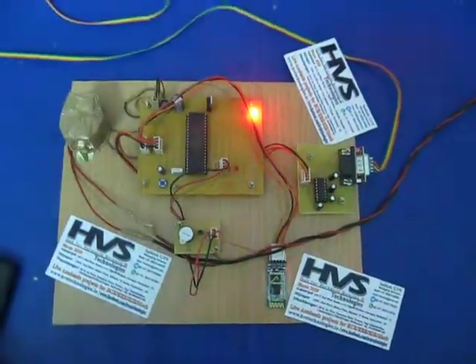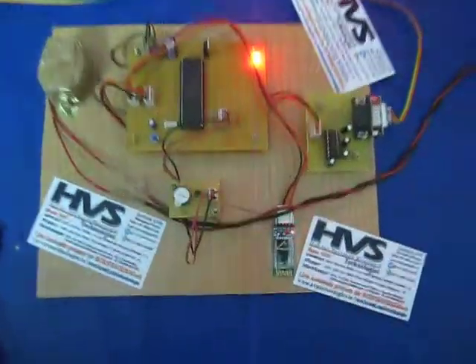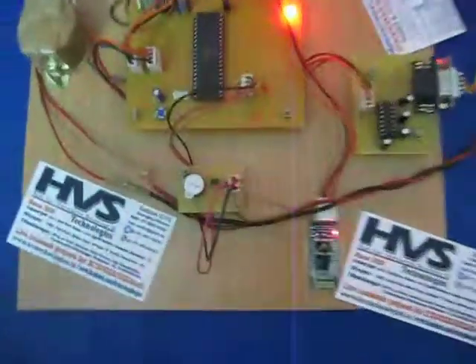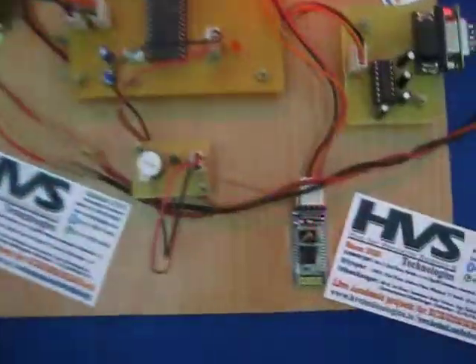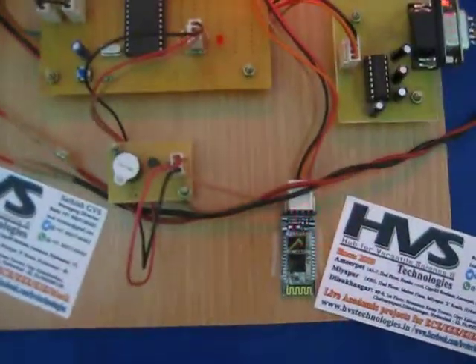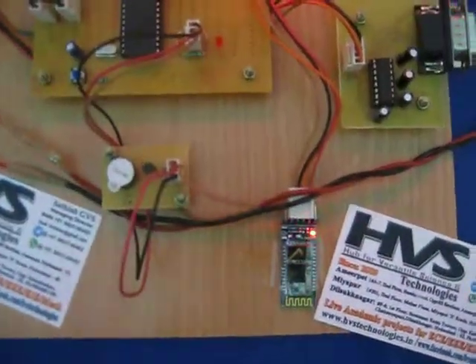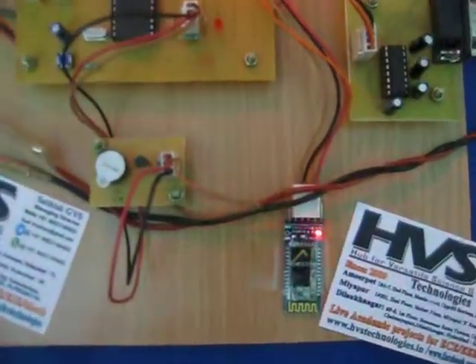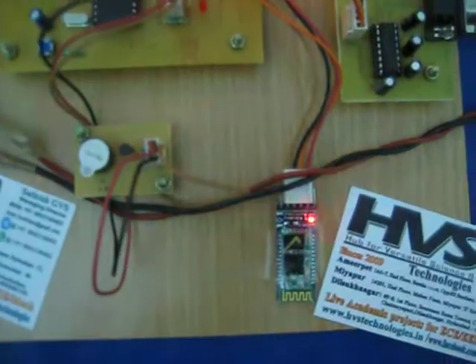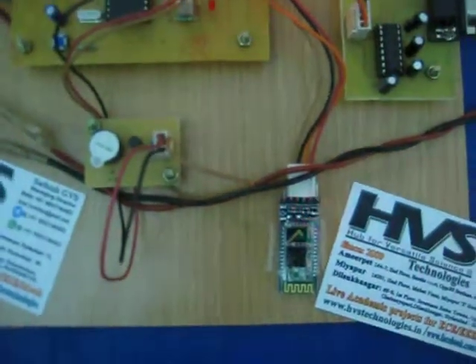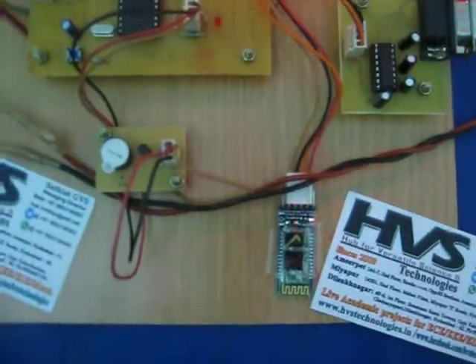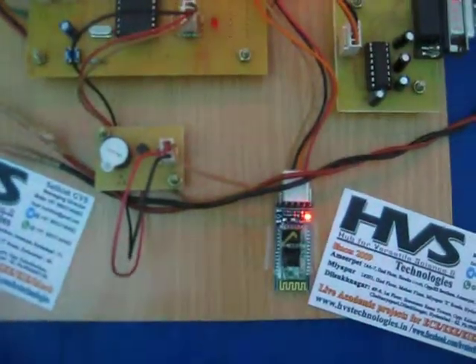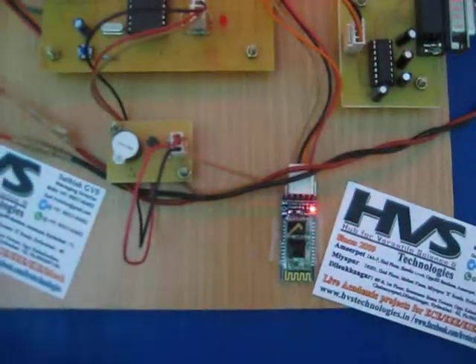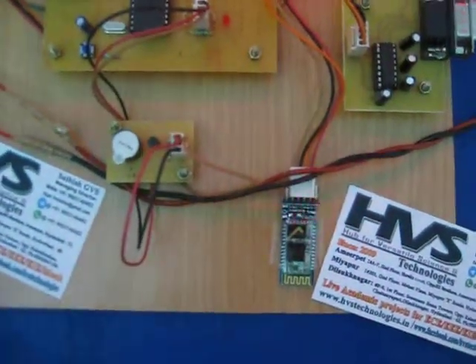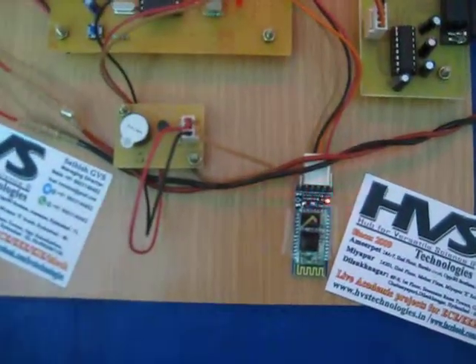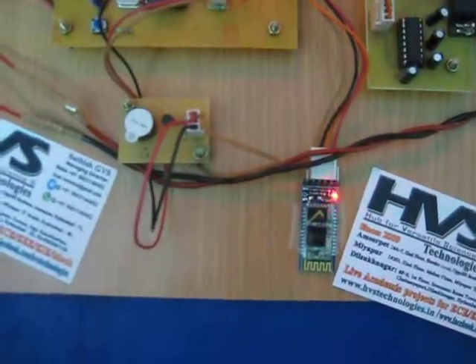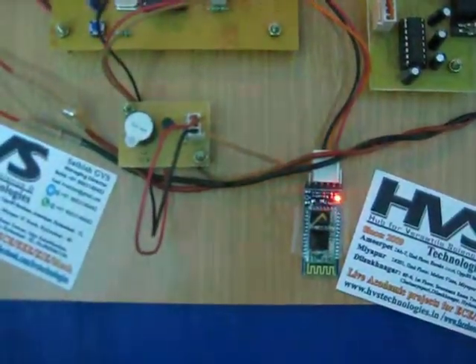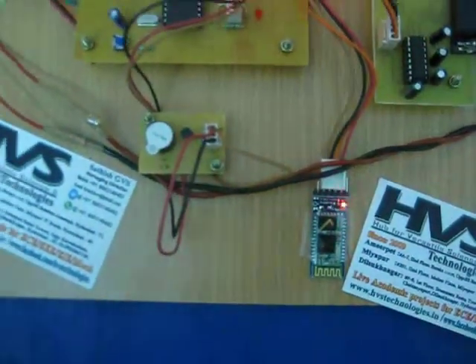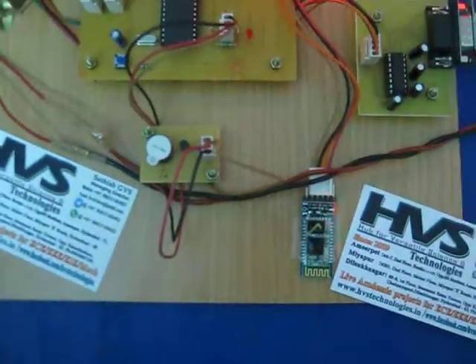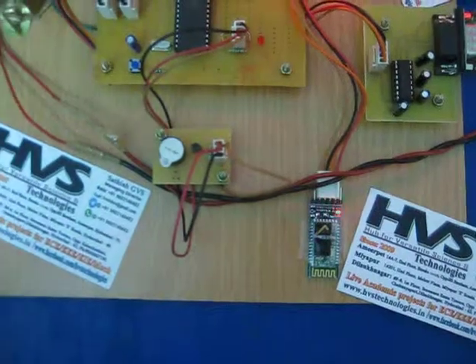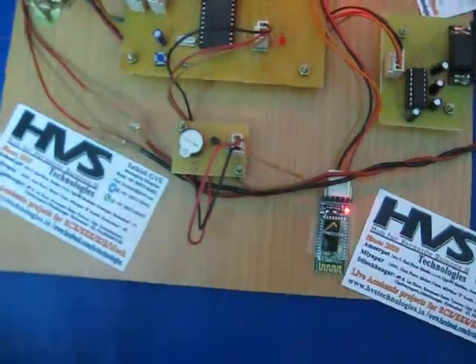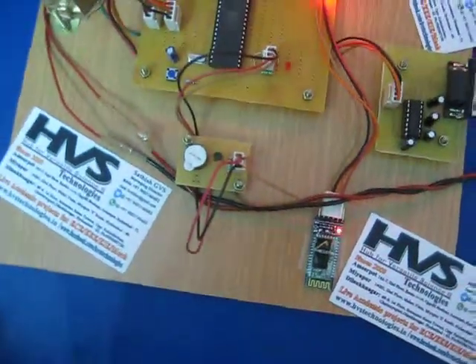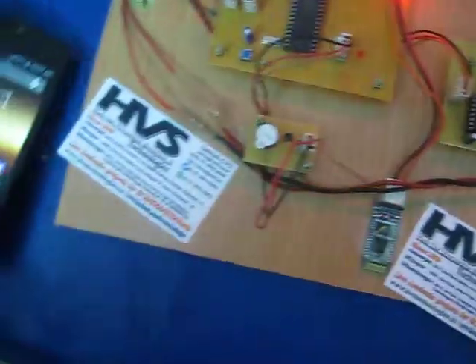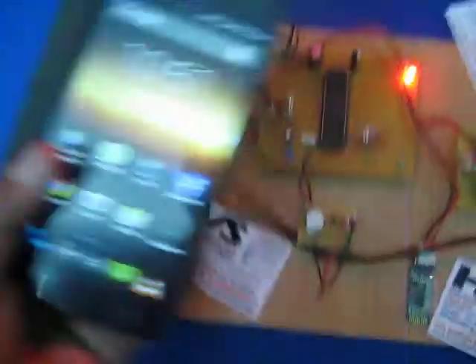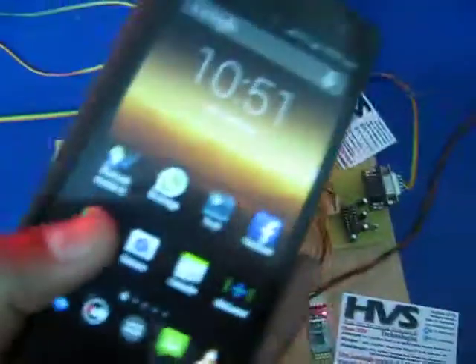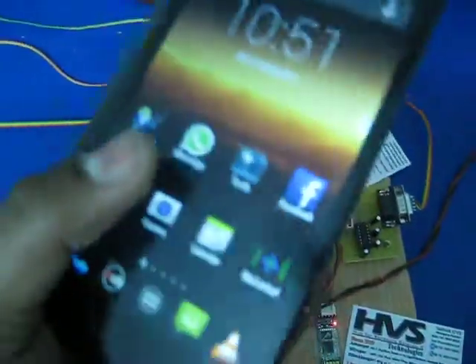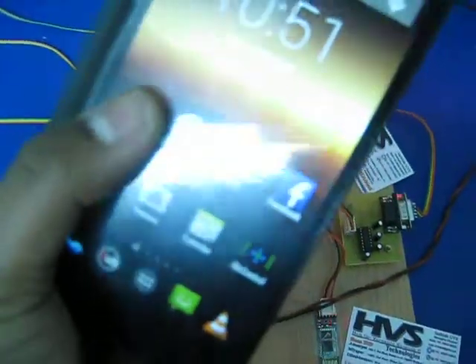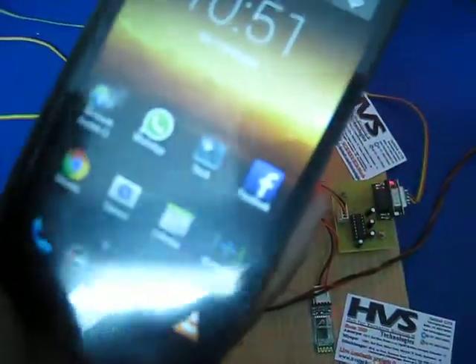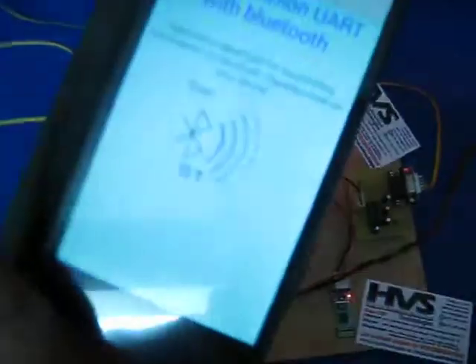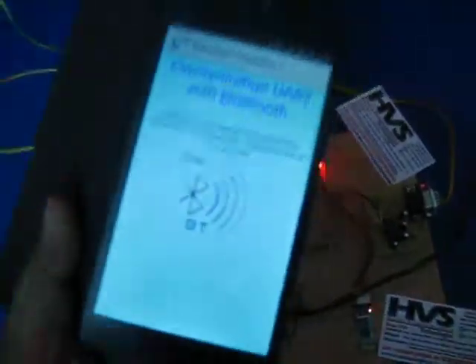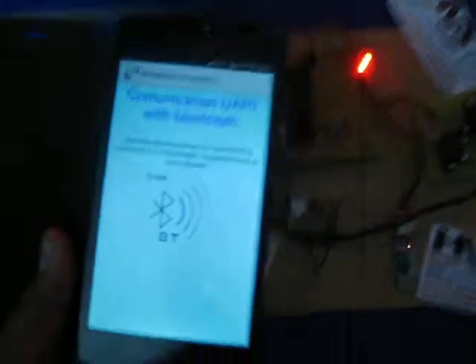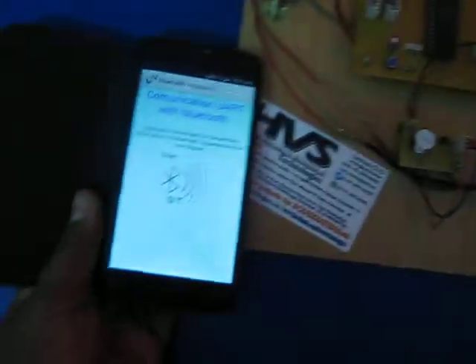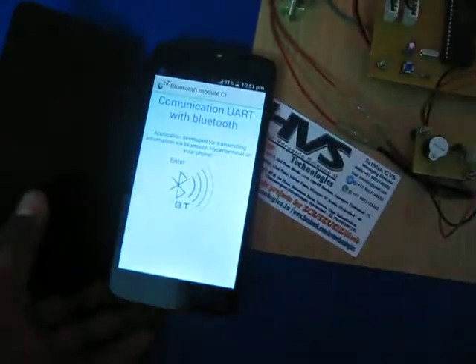Now let's see how the operation goes. Just power on the kit. You can observe that the LED on the Bluetooth module starts blinking, and this Bluetooth module should be paired with your Android mobile phone. Open the hyper terminal application on your phone.